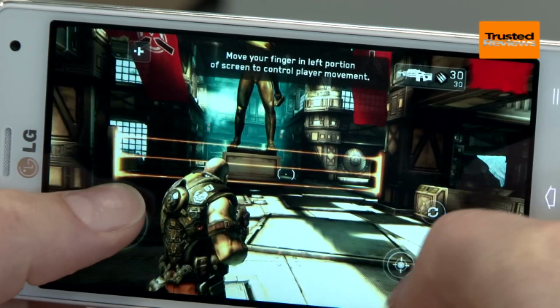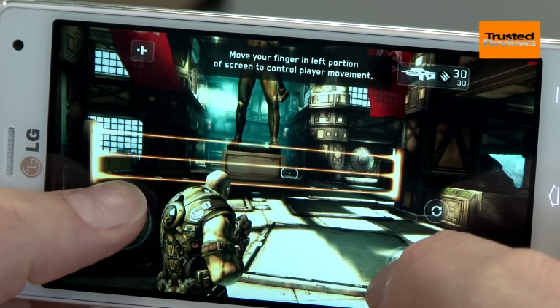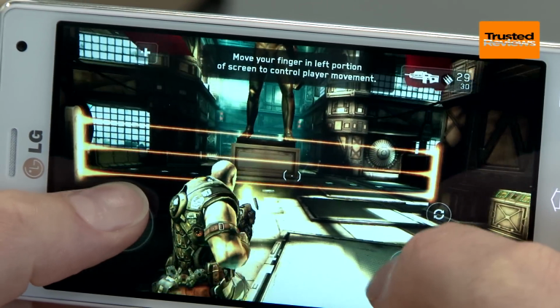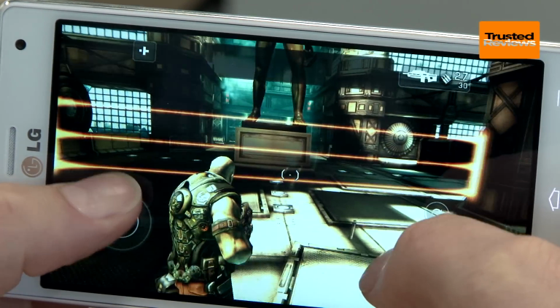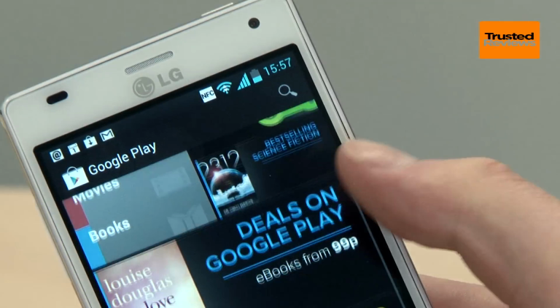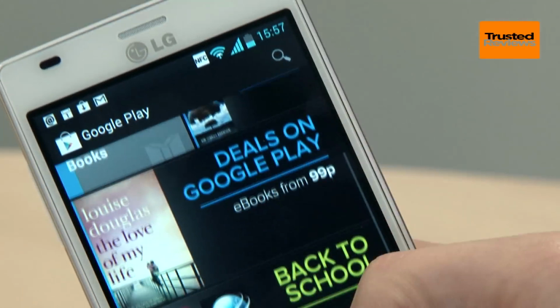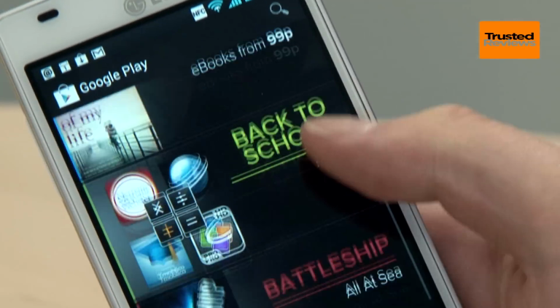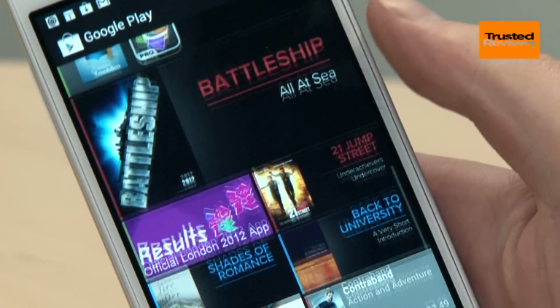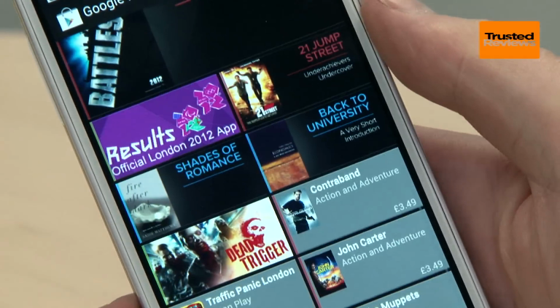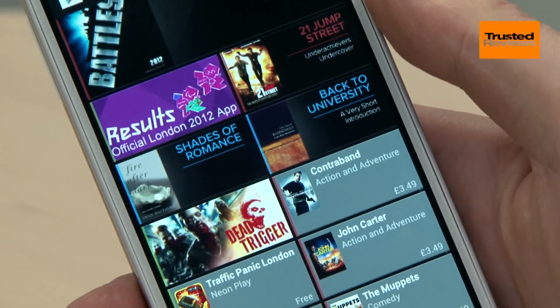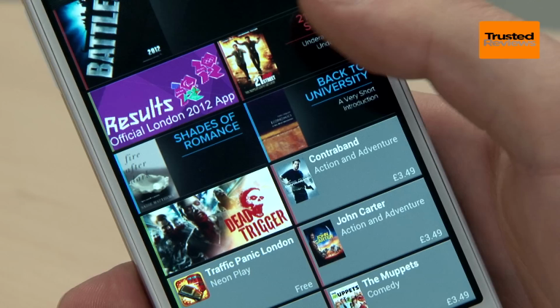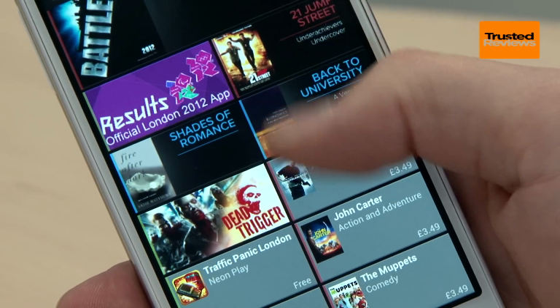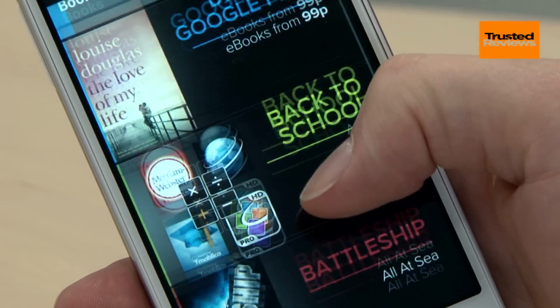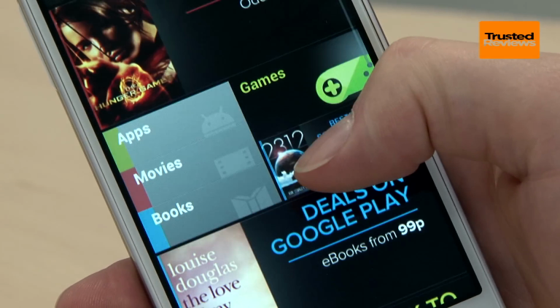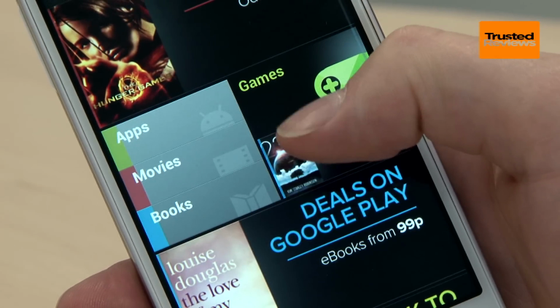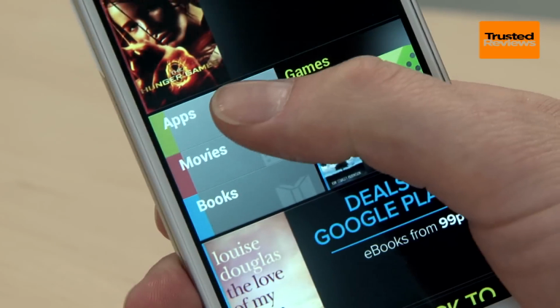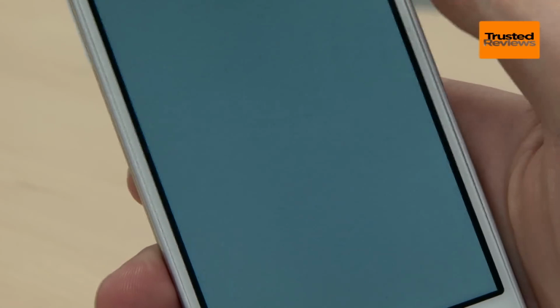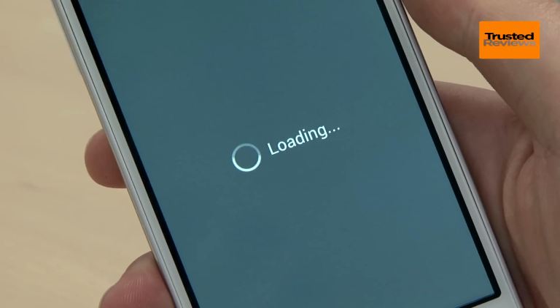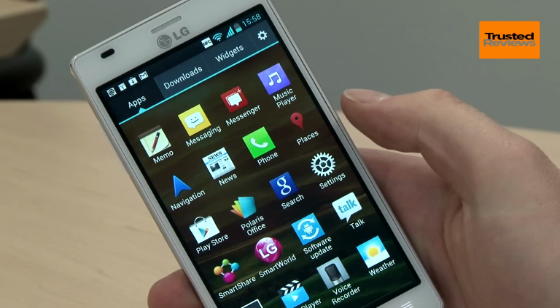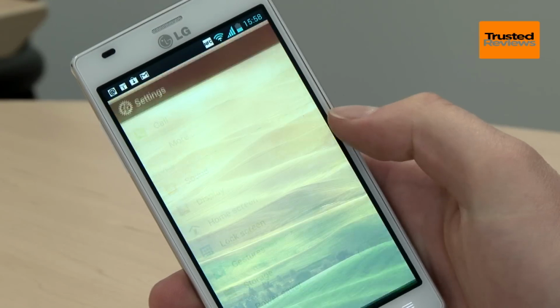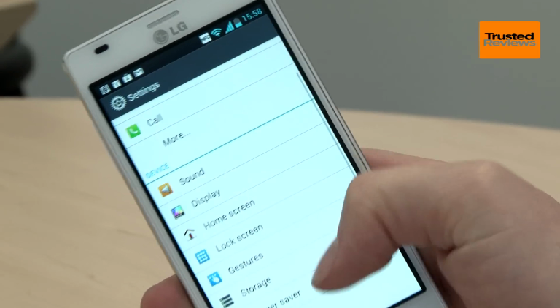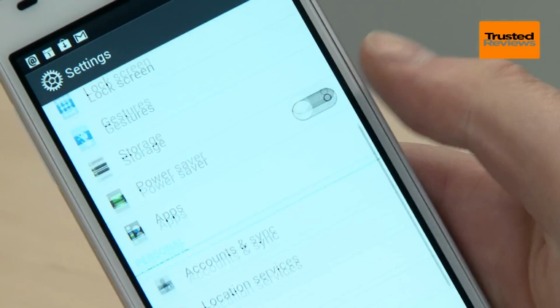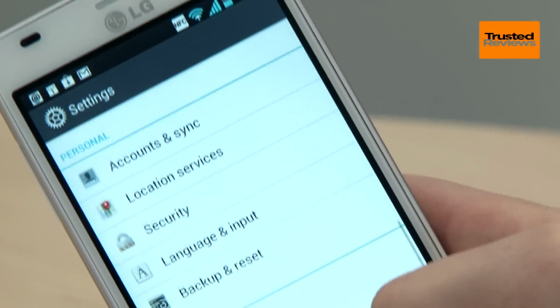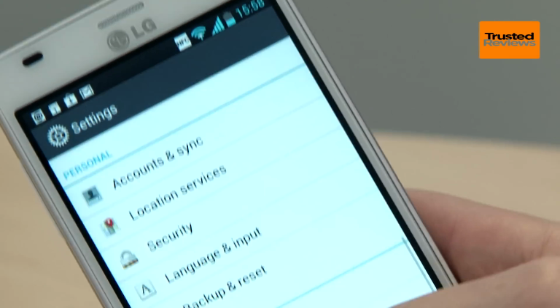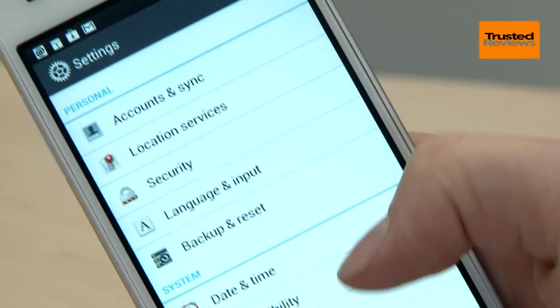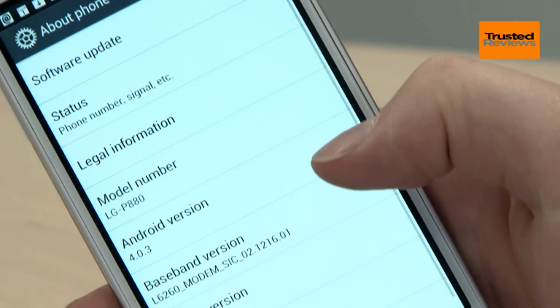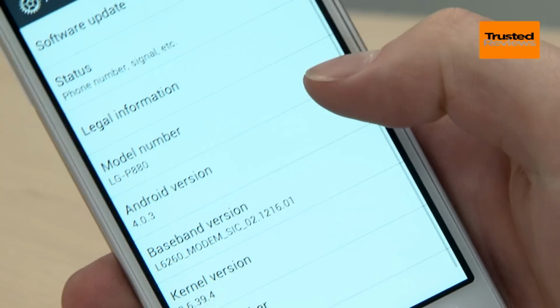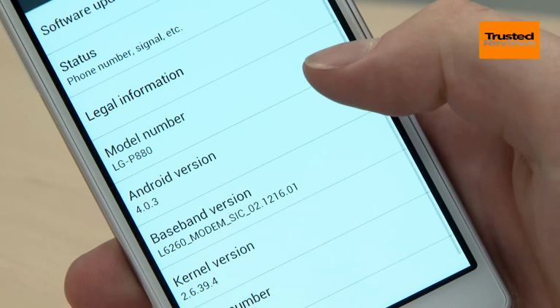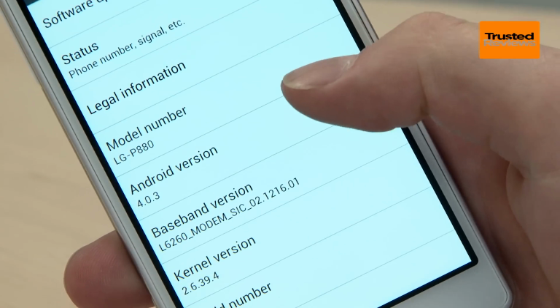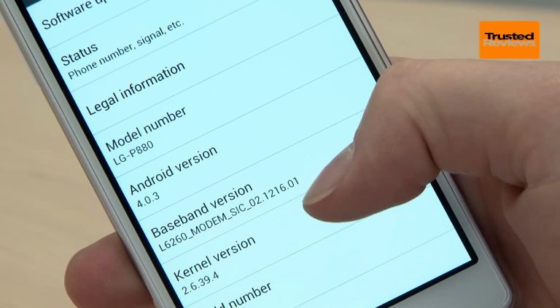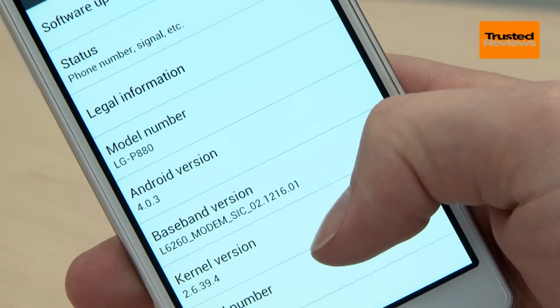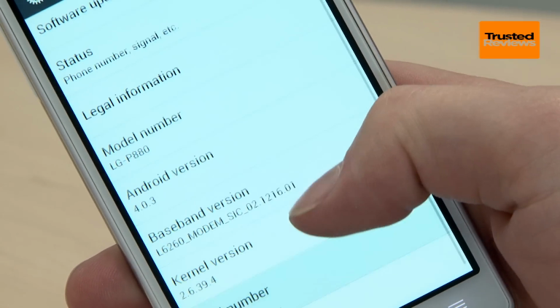If you can't find what you're looking for there, you can also just jump straight into the Google Play Store, as this is a fully fledged Android phone too. It runs the nearly latest 4.0 version of the software, so has many of the more recent speed upgrades and features.